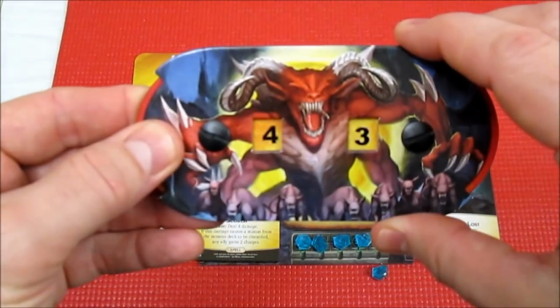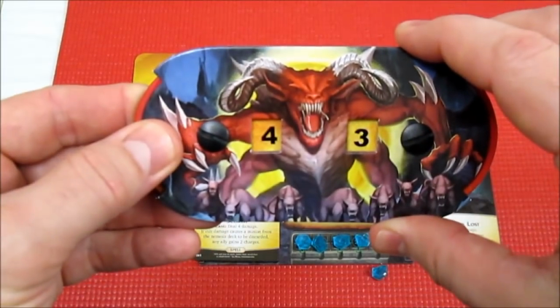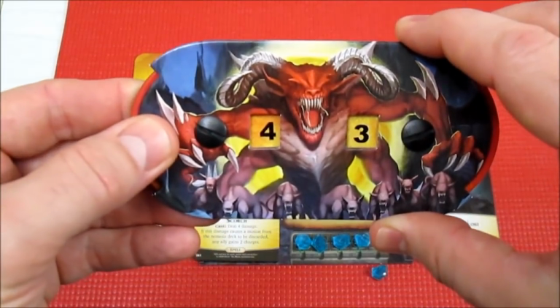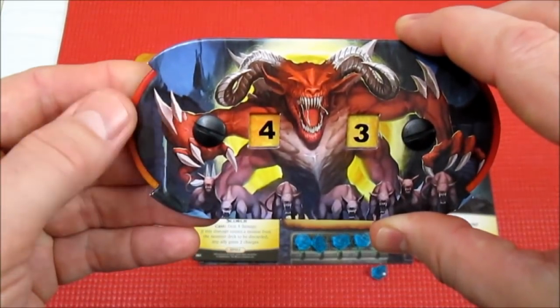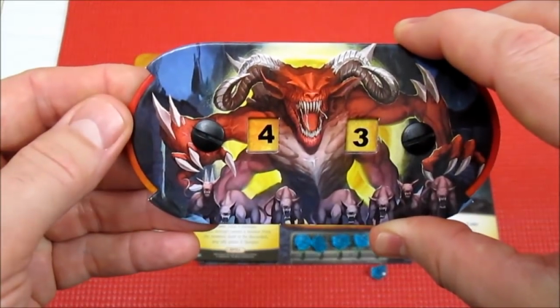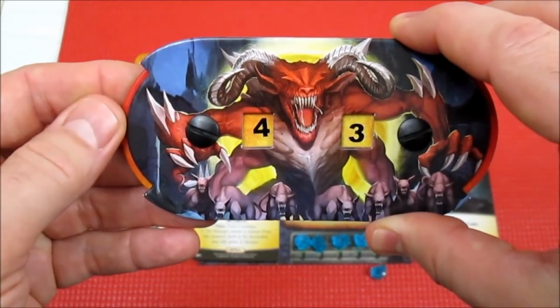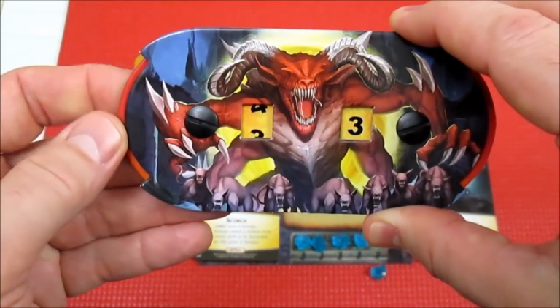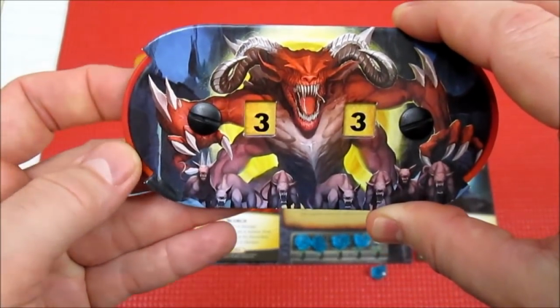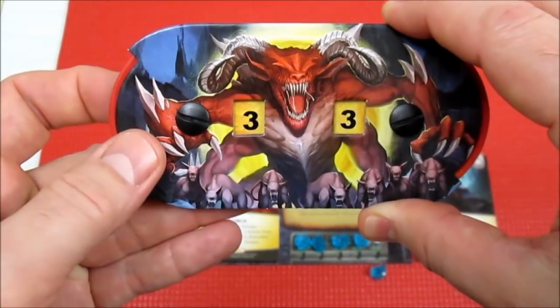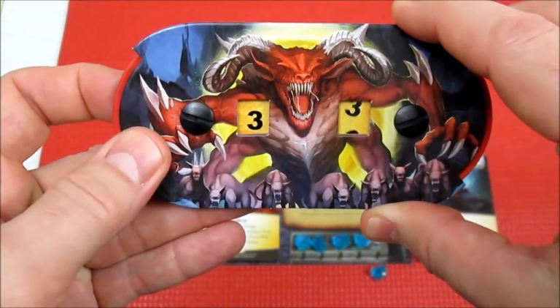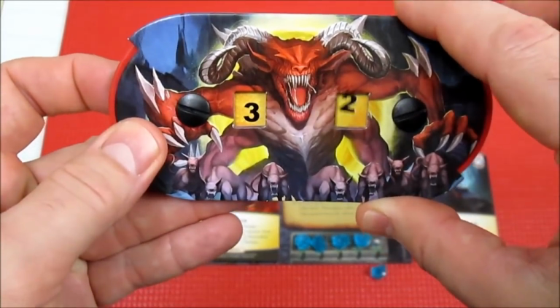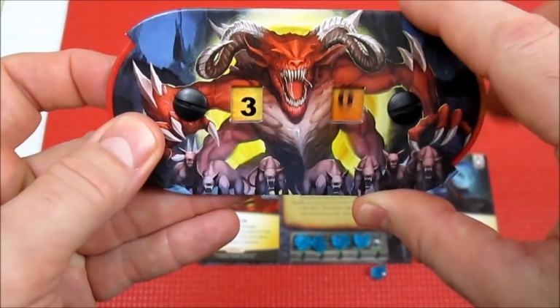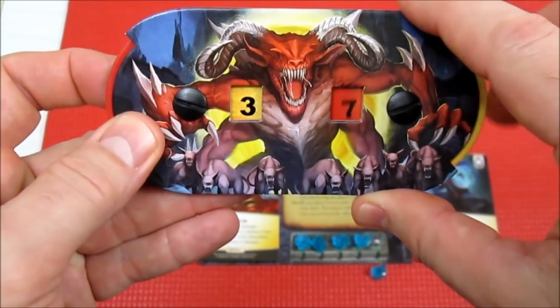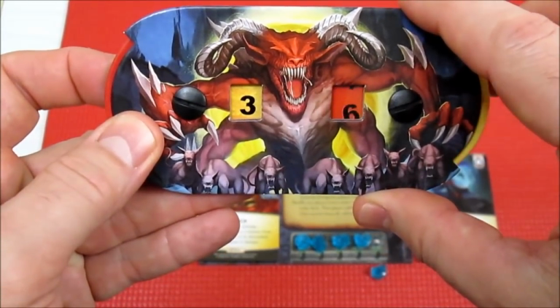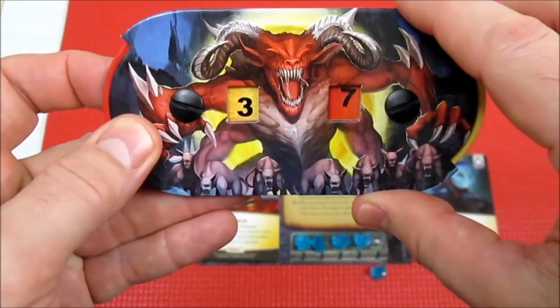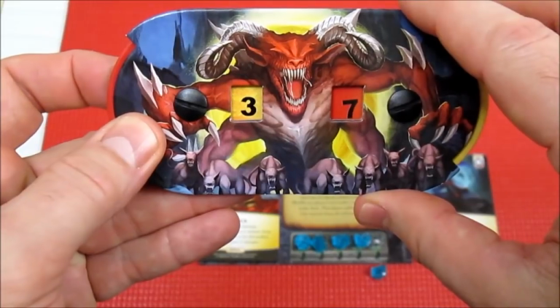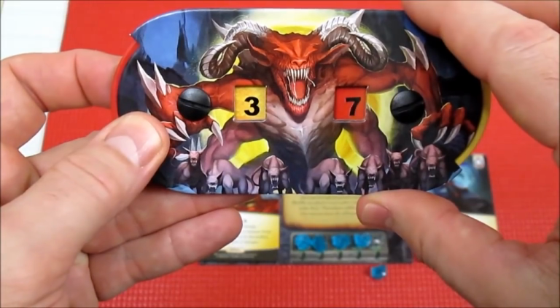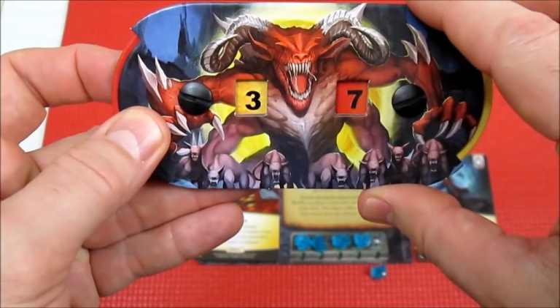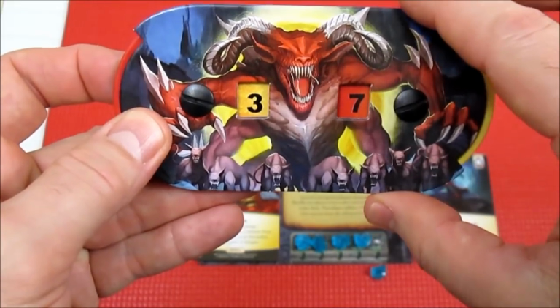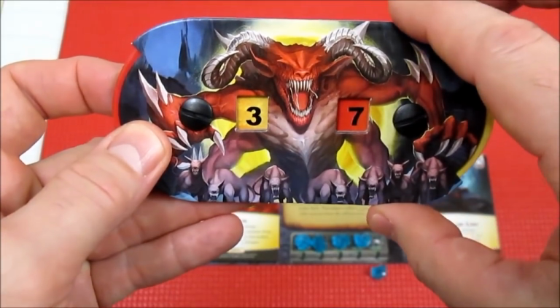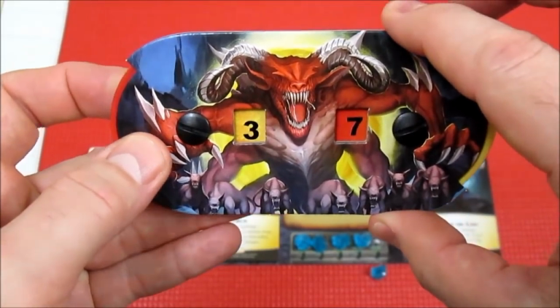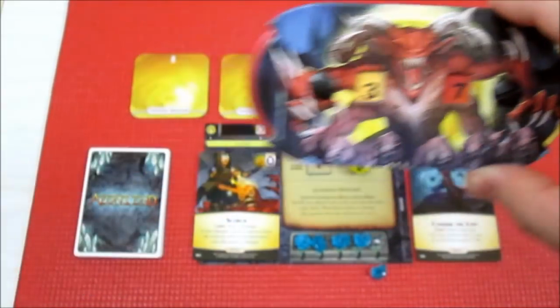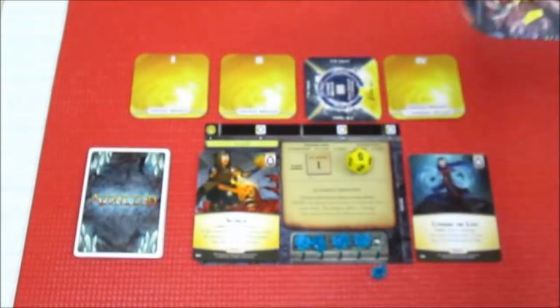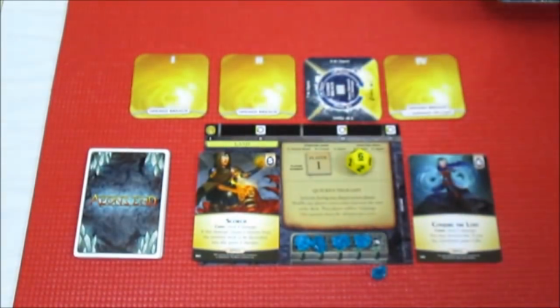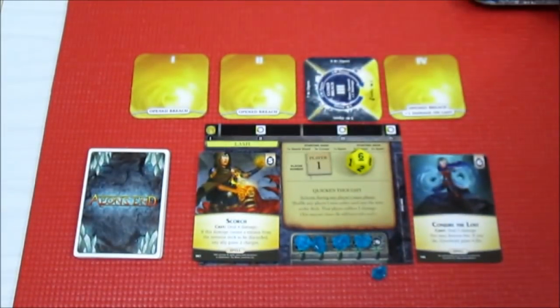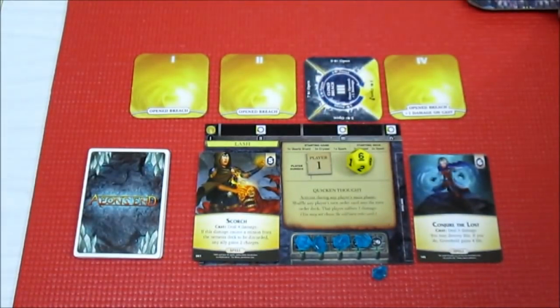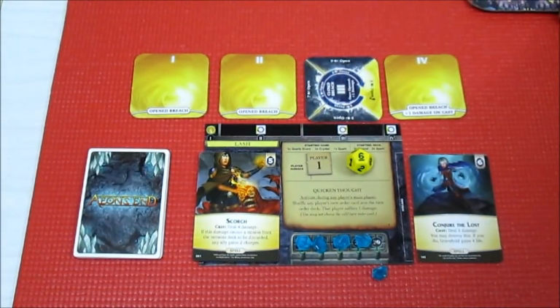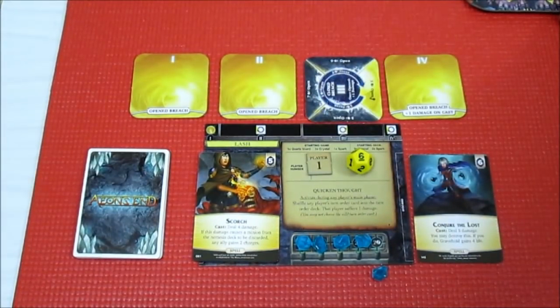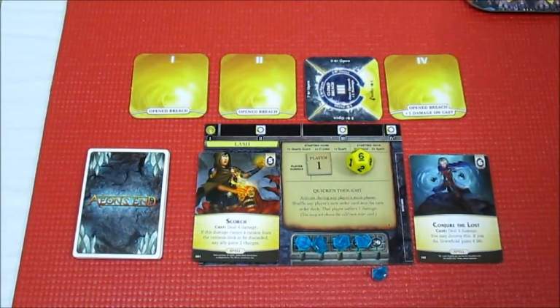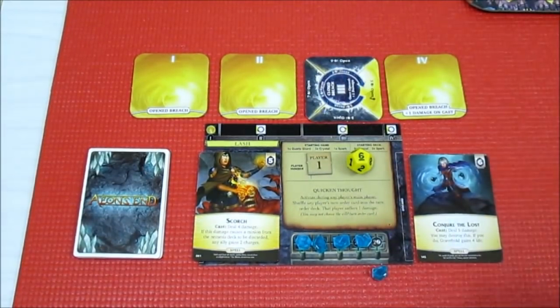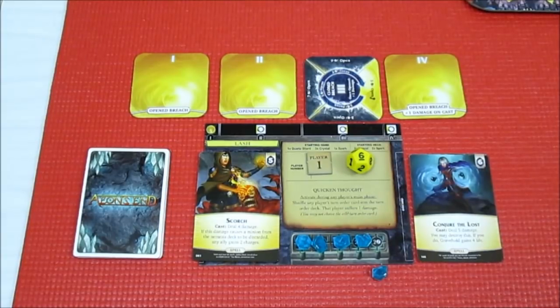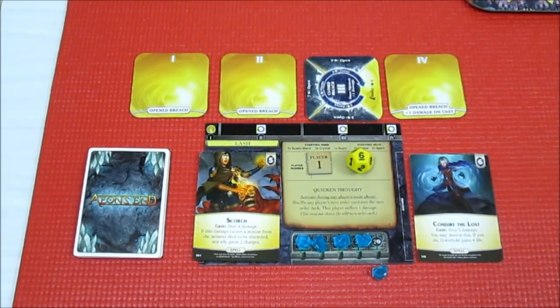From 43, it's going to take it down to 37 health. We're whittling the Crooked Mask down.